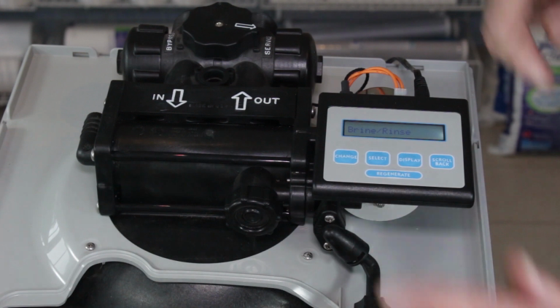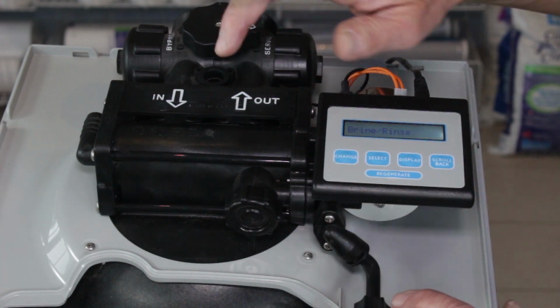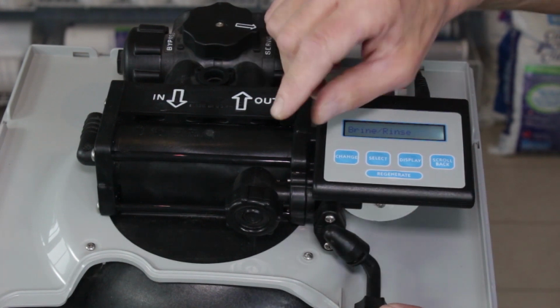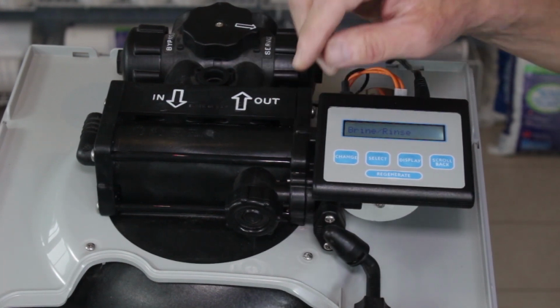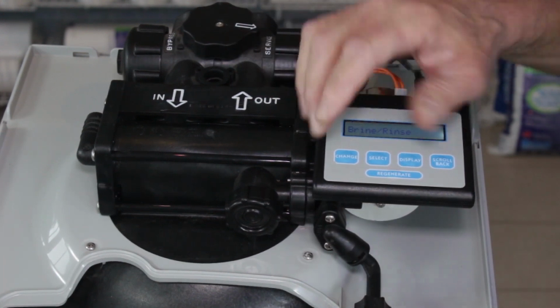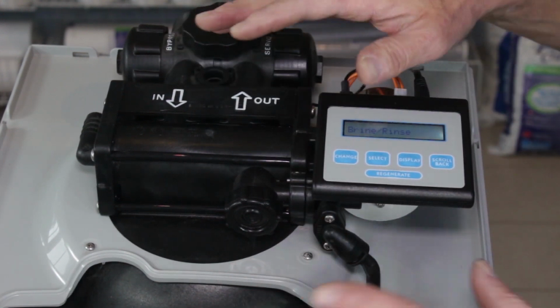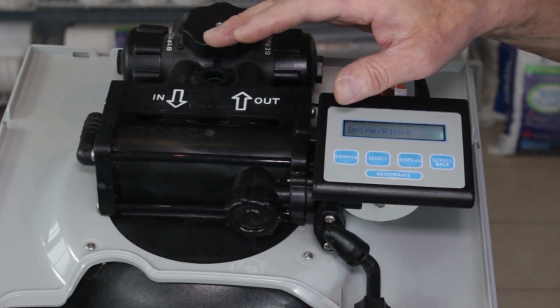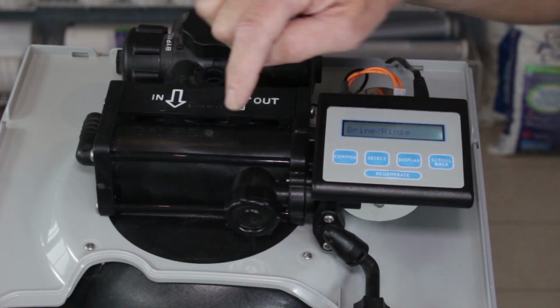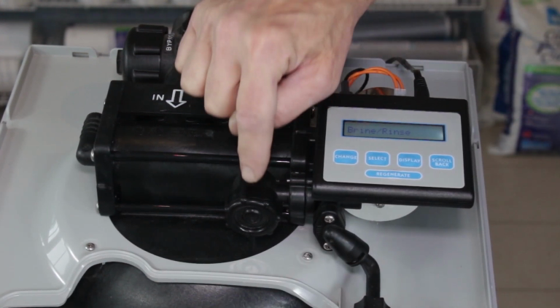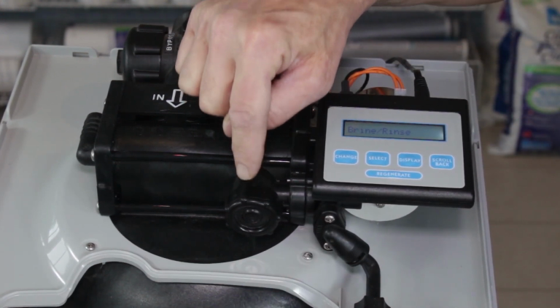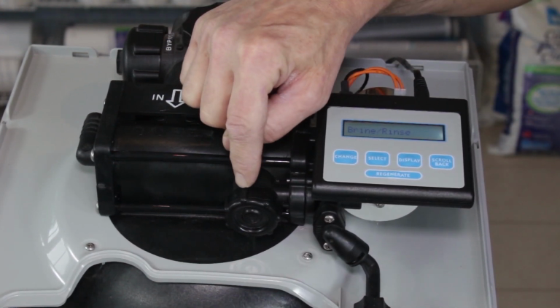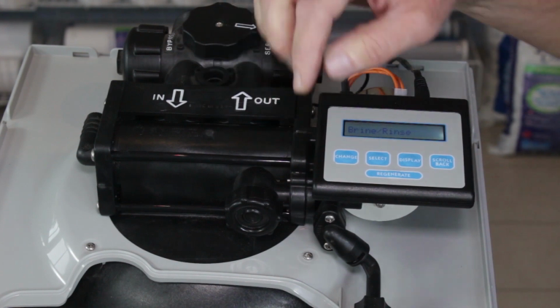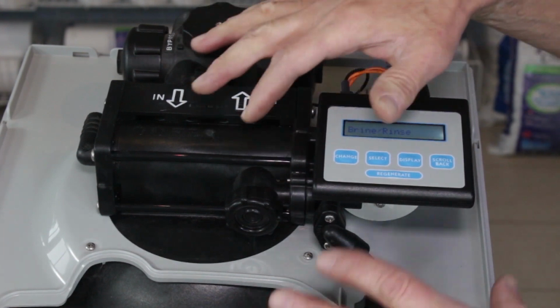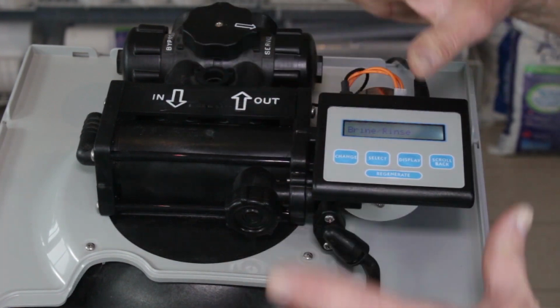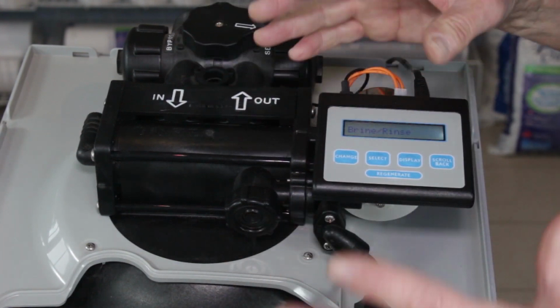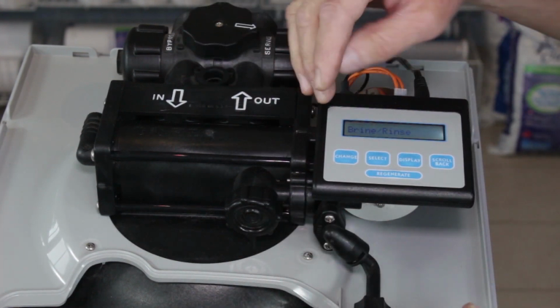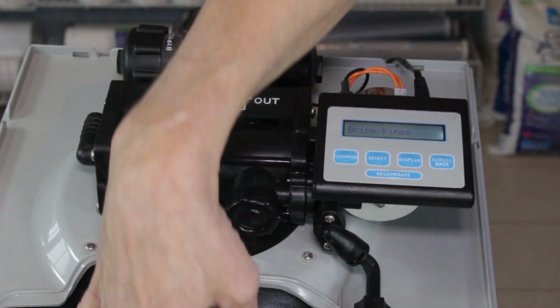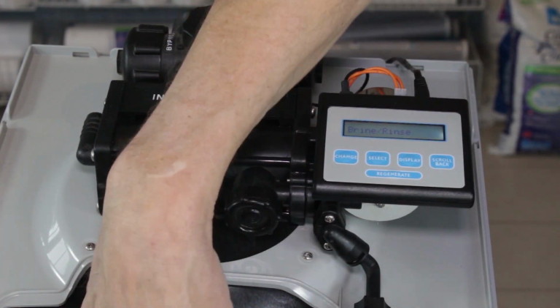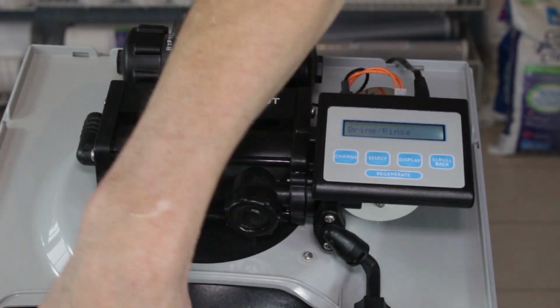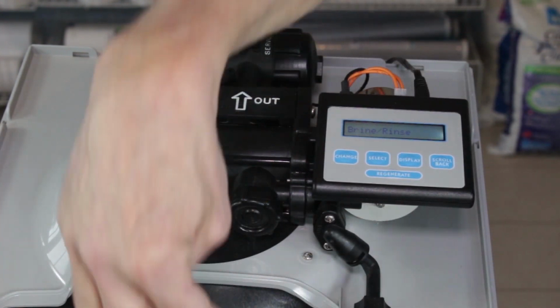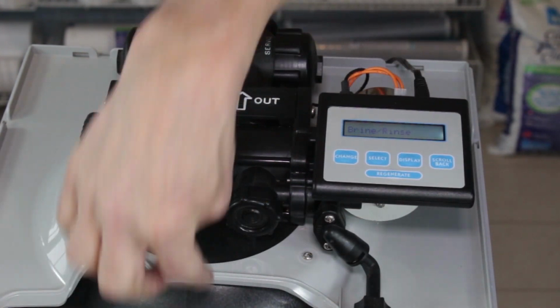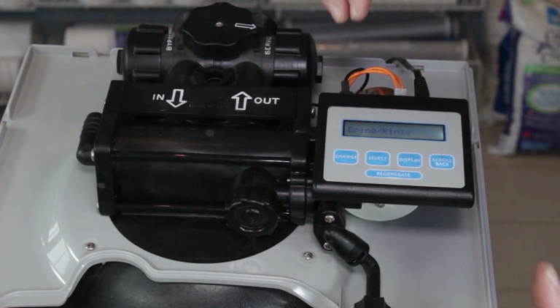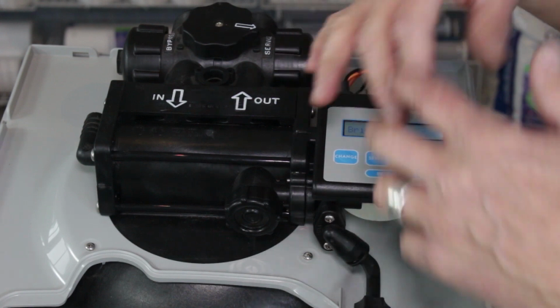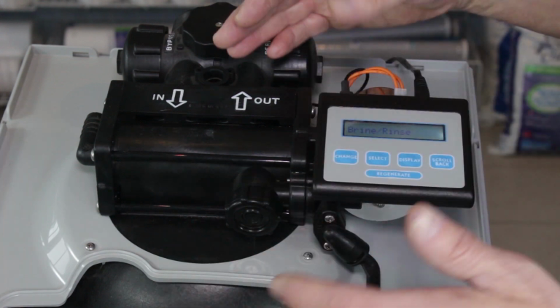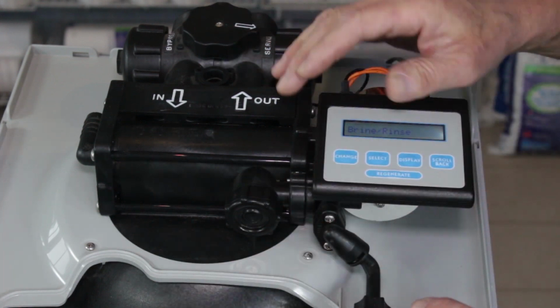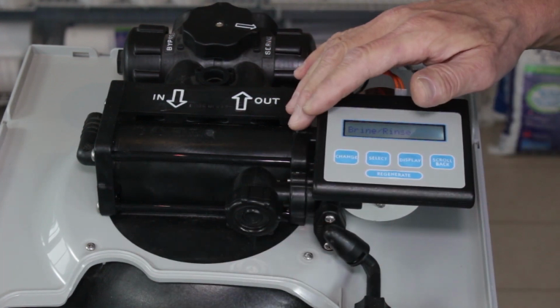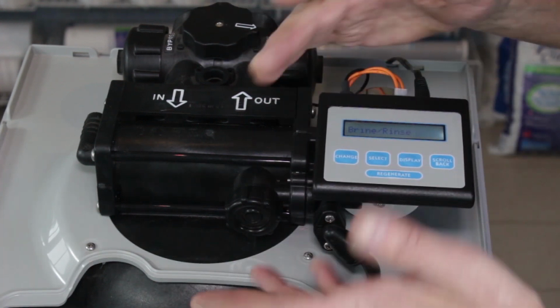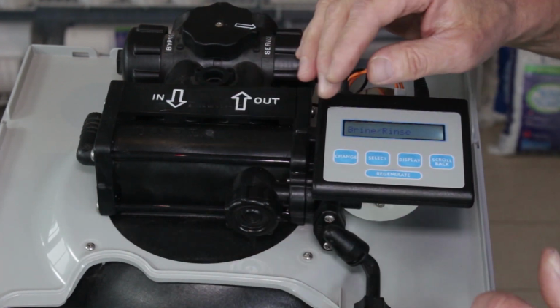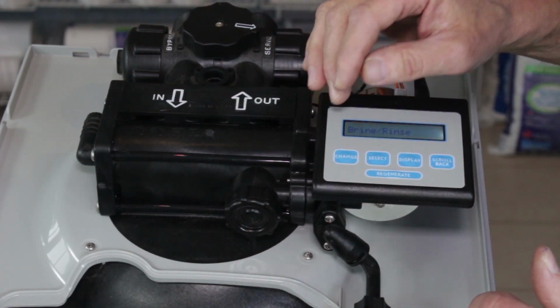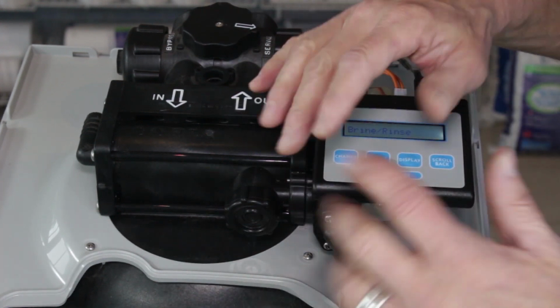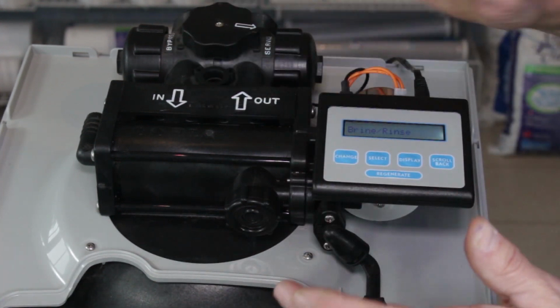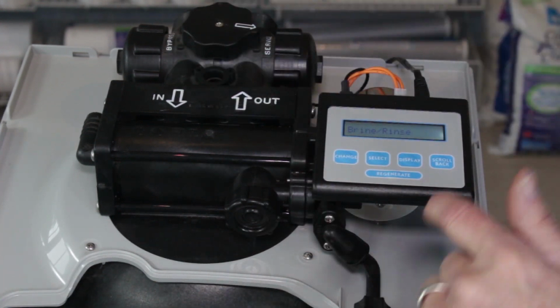A clean injector is critical for a water softener to work properly. The injector creates the suction to draw the brine from the brine tank into the media tank for the water softener to regenerate. If that hole becomes clogged, it's not going to happen.